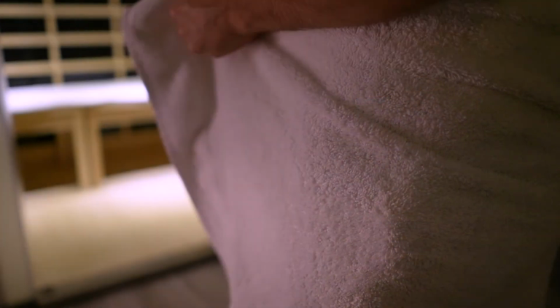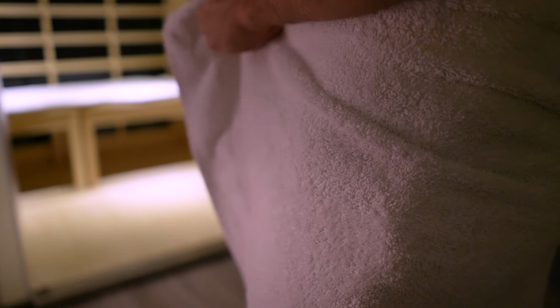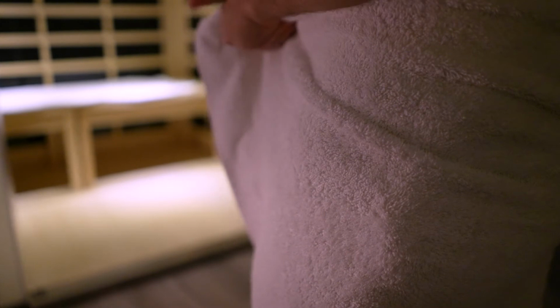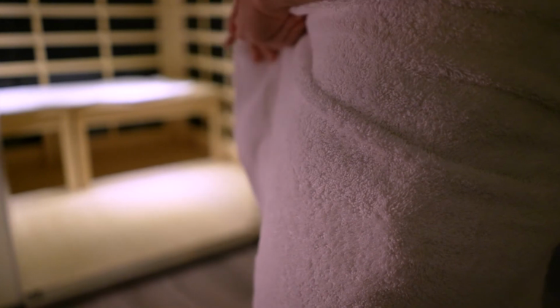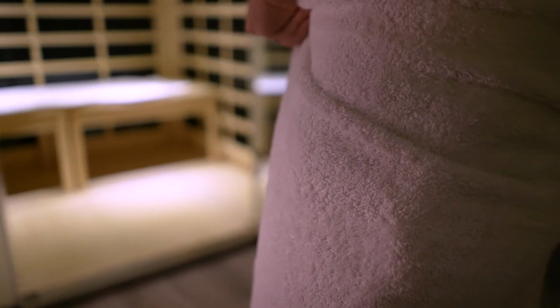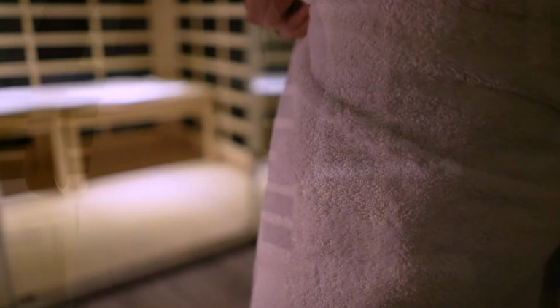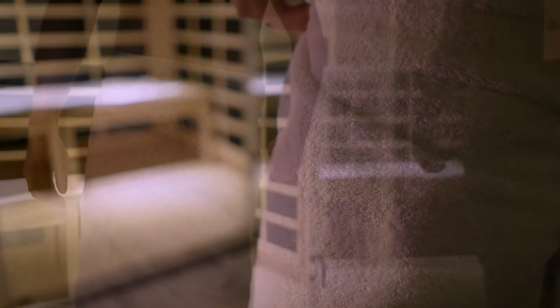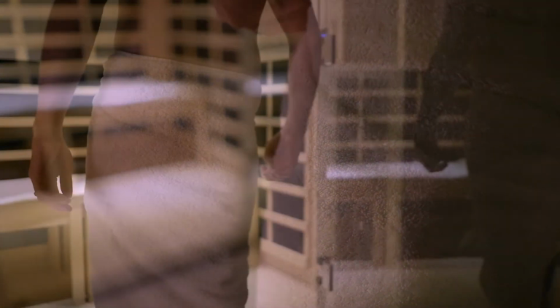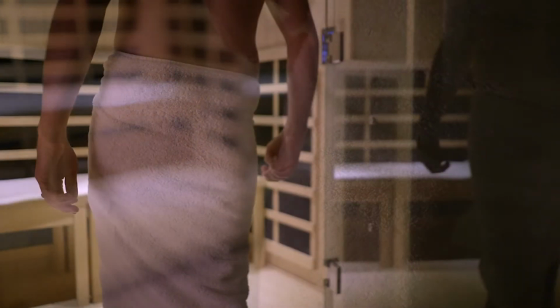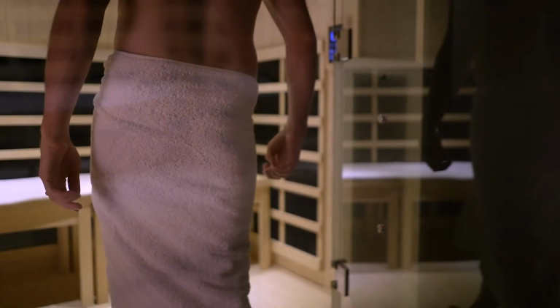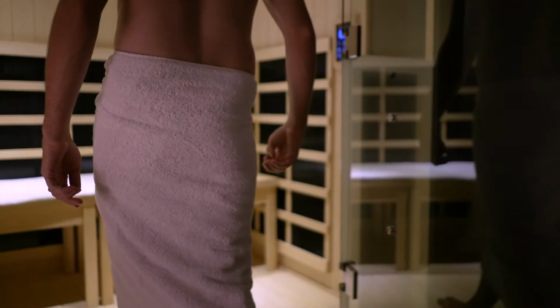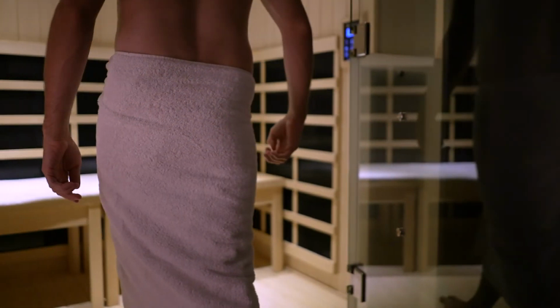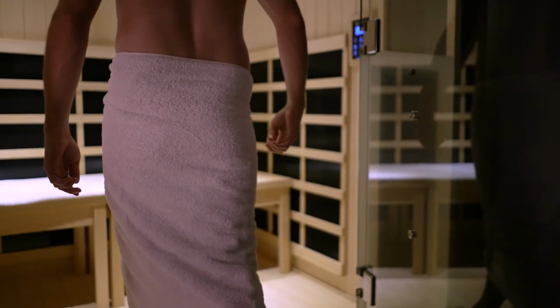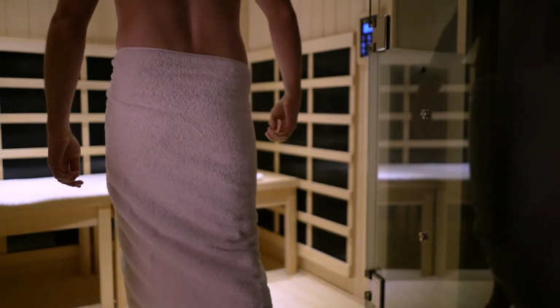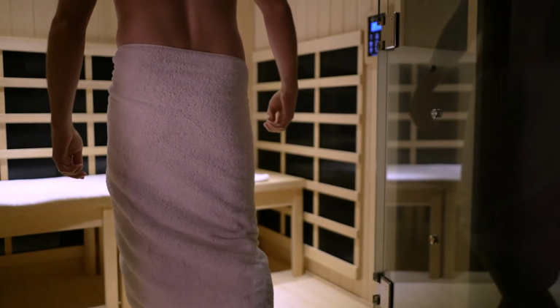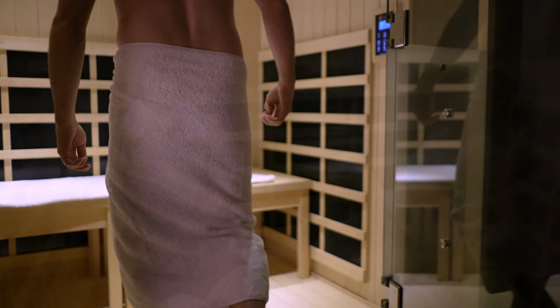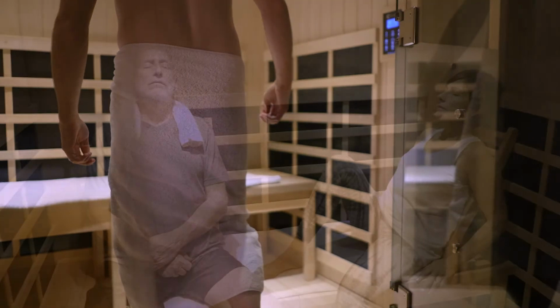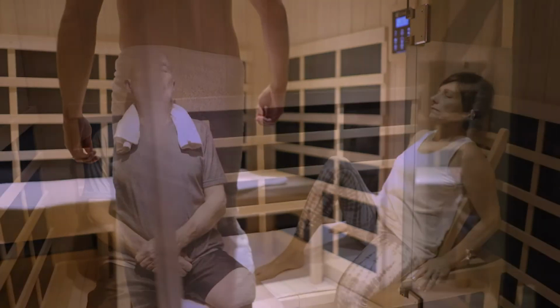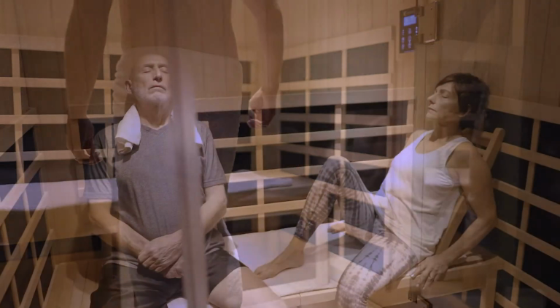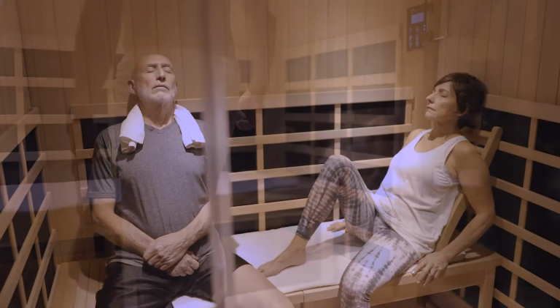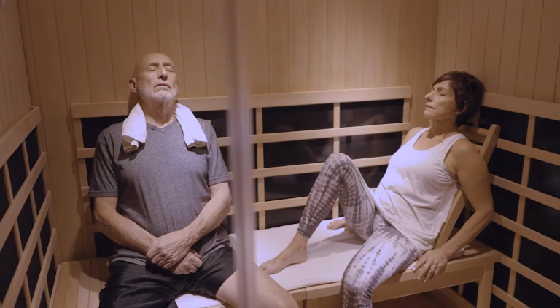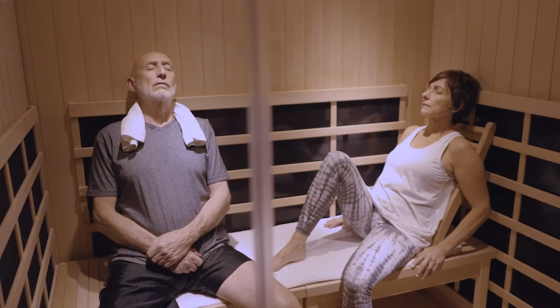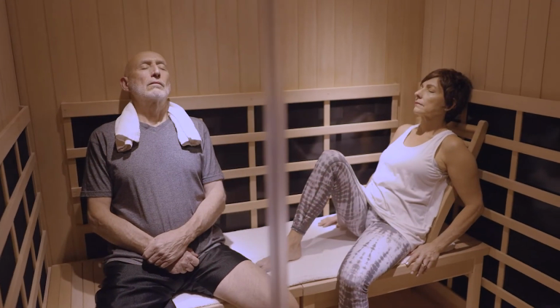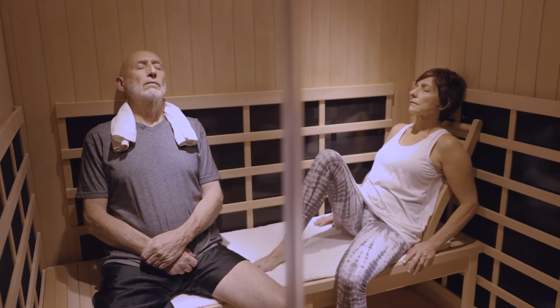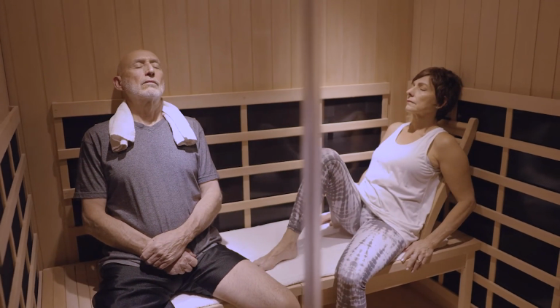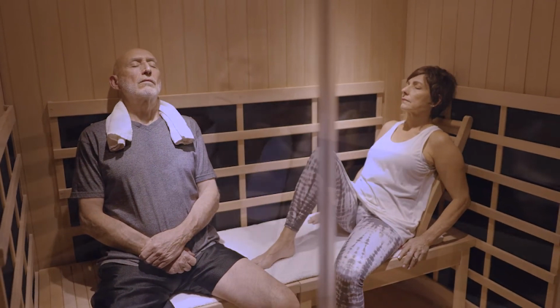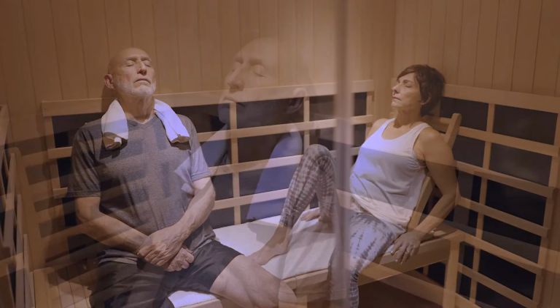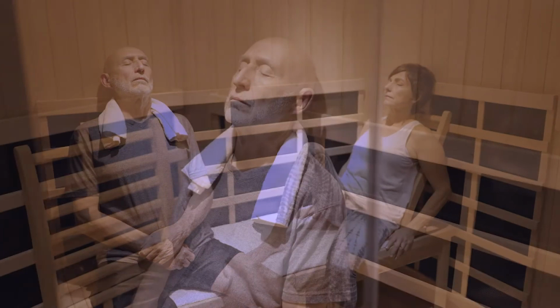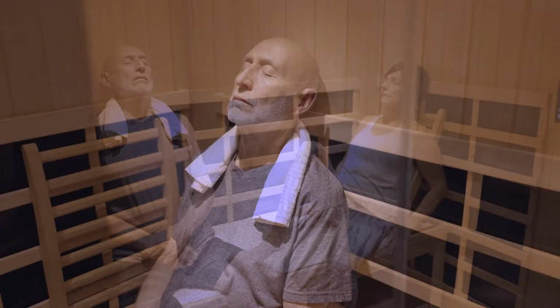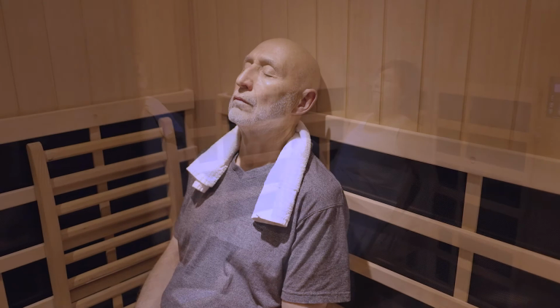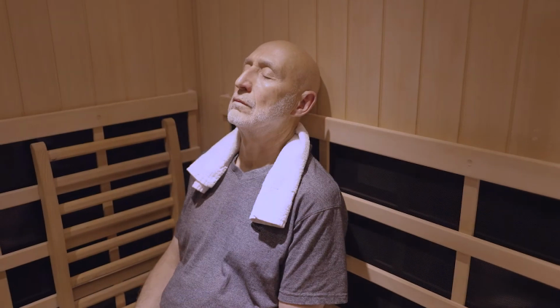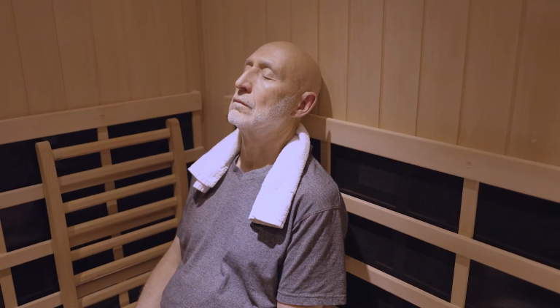Now you can offer your guests a wellness retreat that will allow them to boost their immune system and strengthen their respiratory health, including conditions such as asthma, allergies, COPD, cystic fibrosis, and sinusitis.